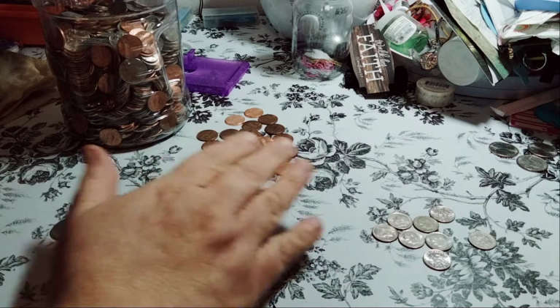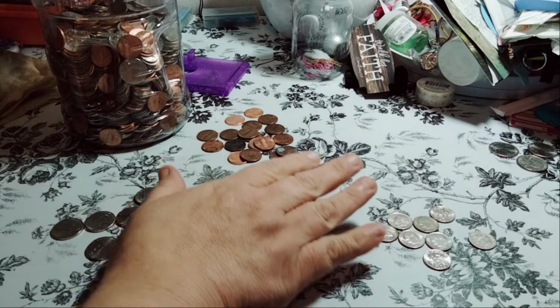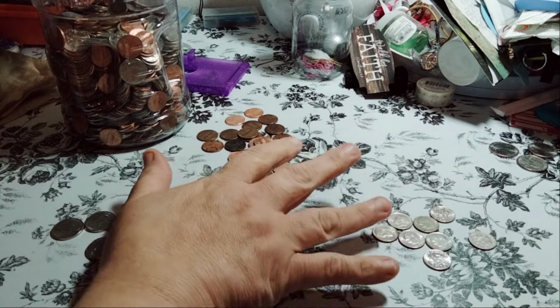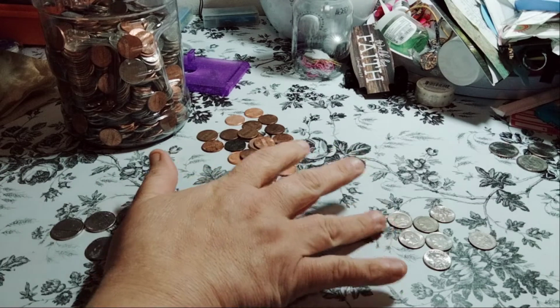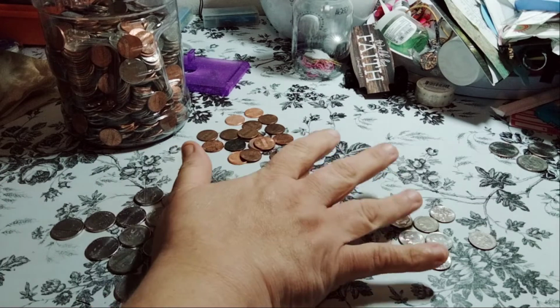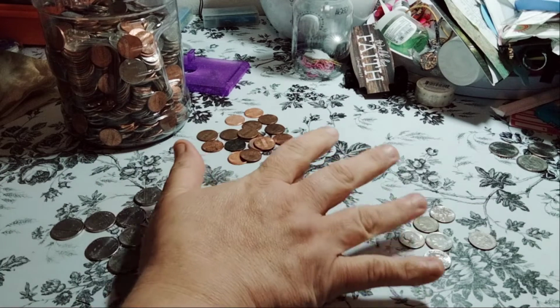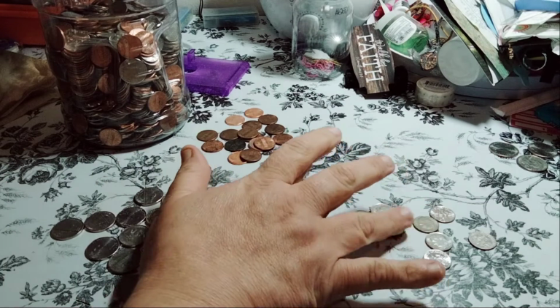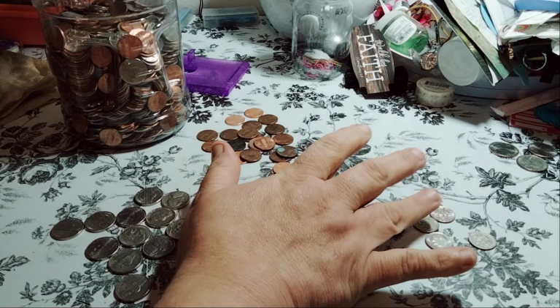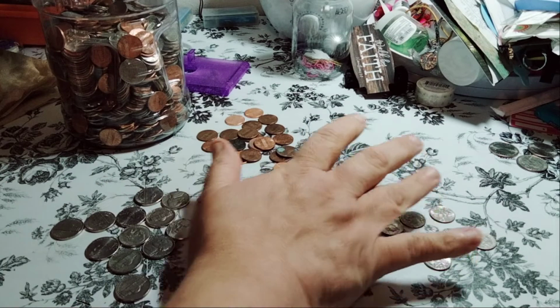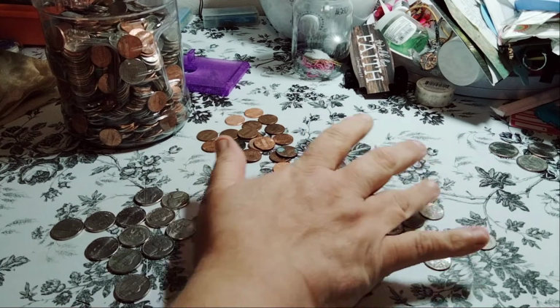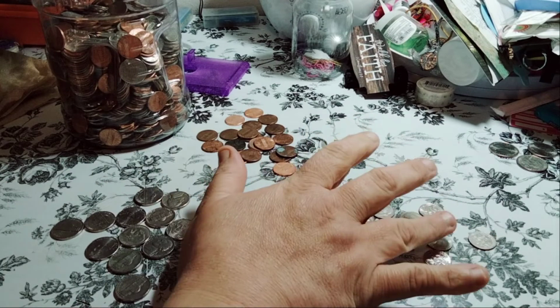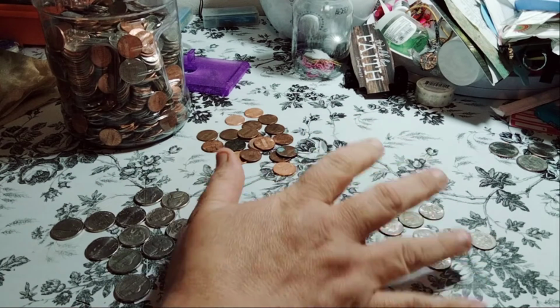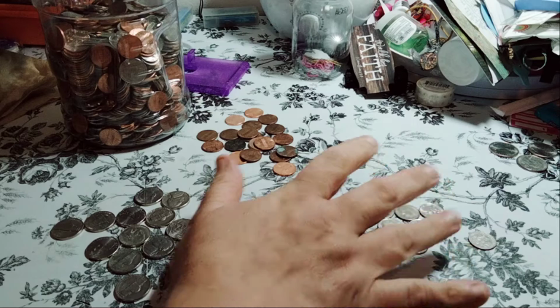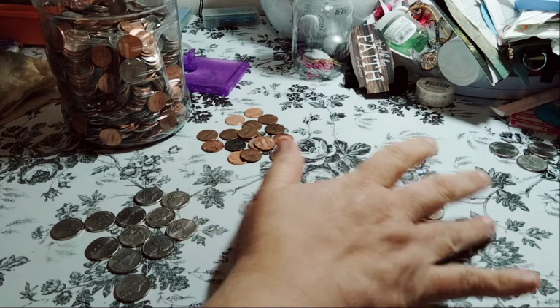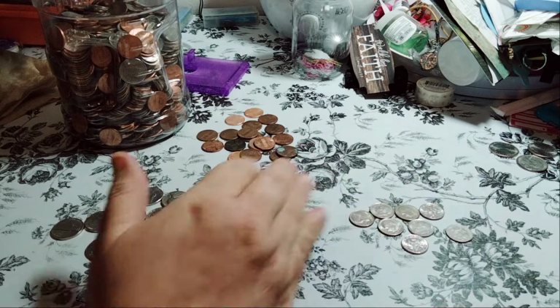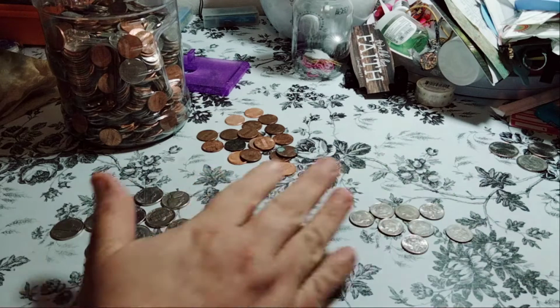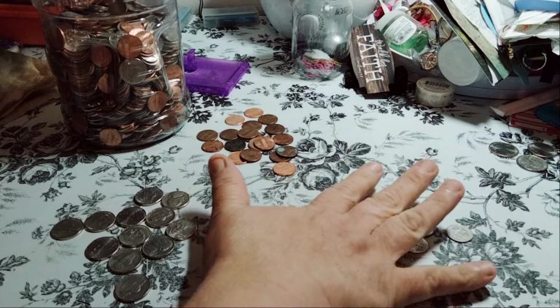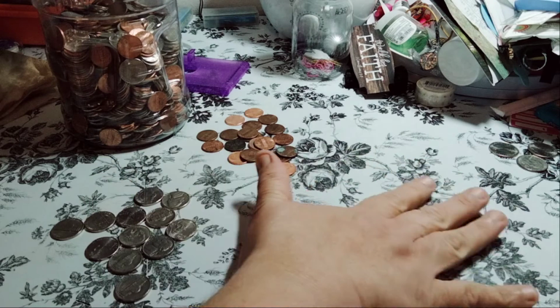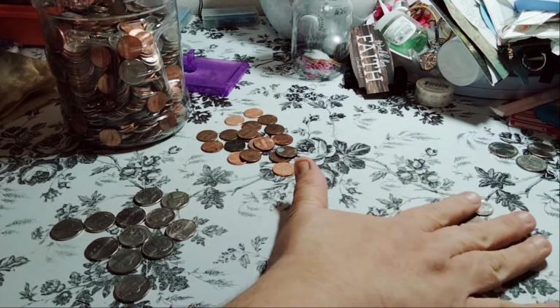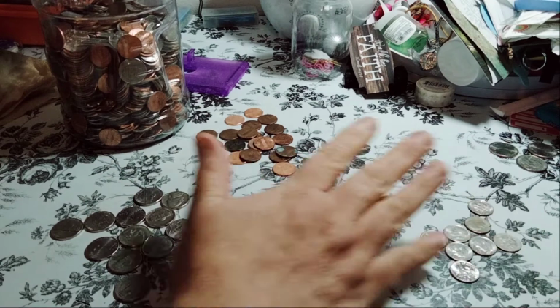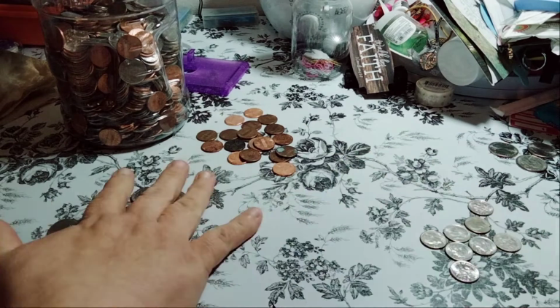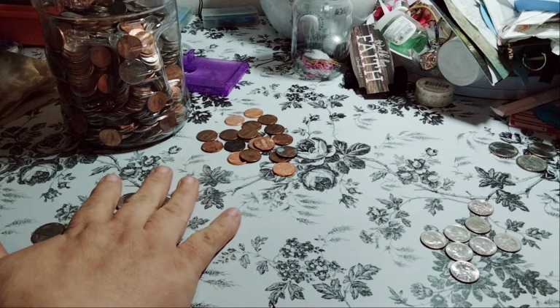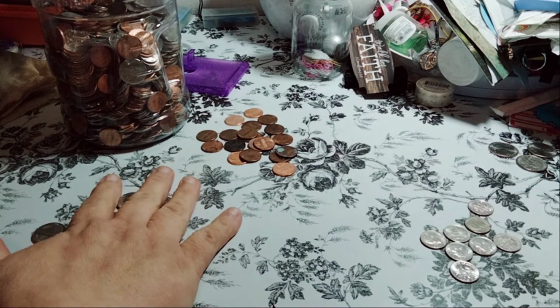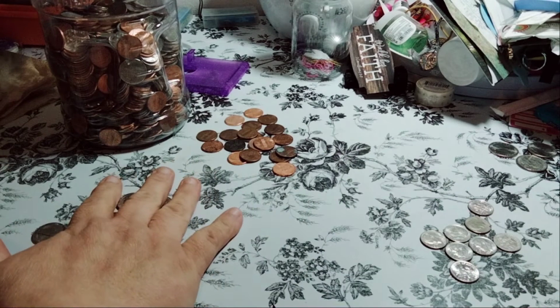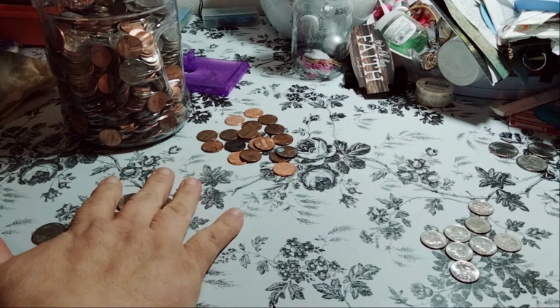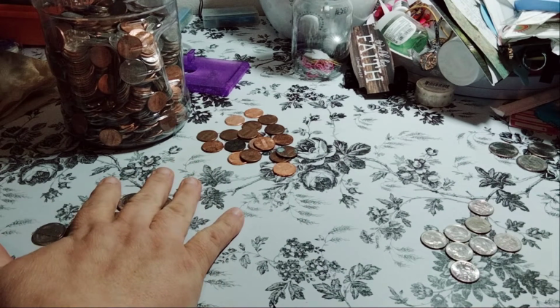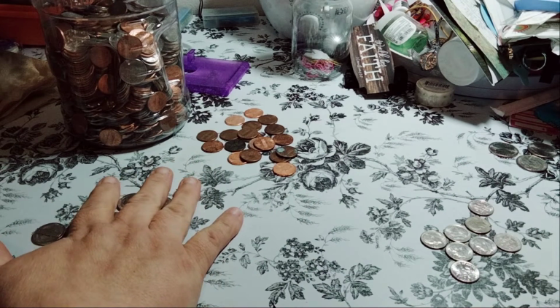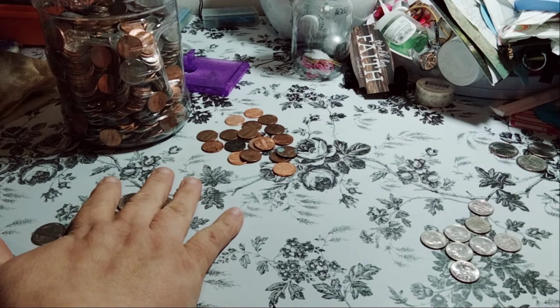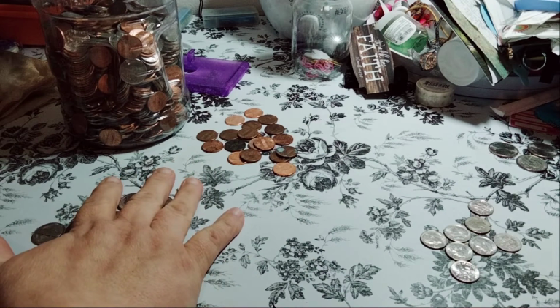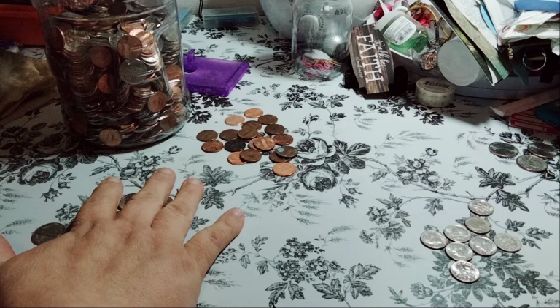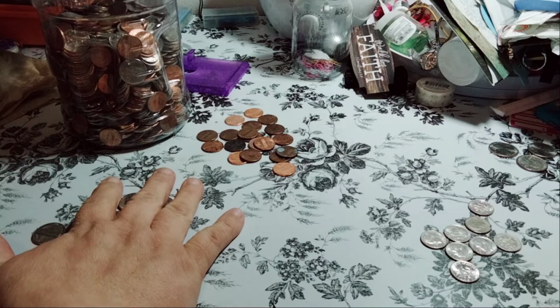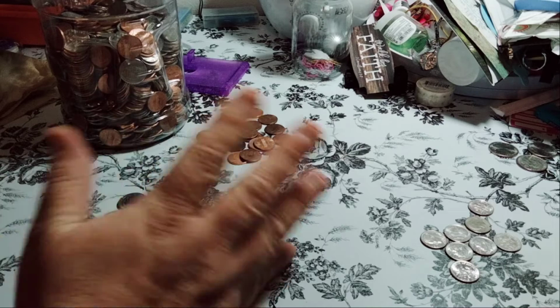The dimes — you have 1, 2, 3, 4, 5, 6, 7, 8. So 80 cents. That's 140 combined with the nickels.